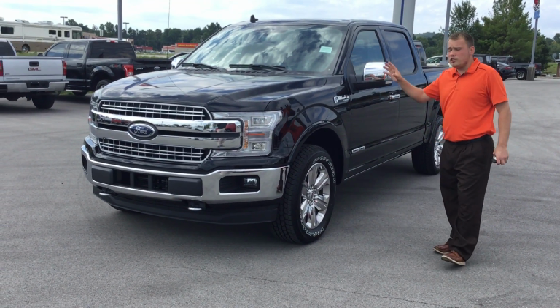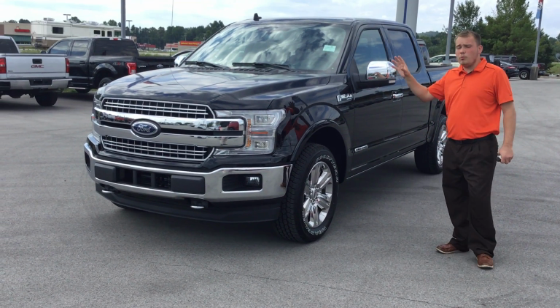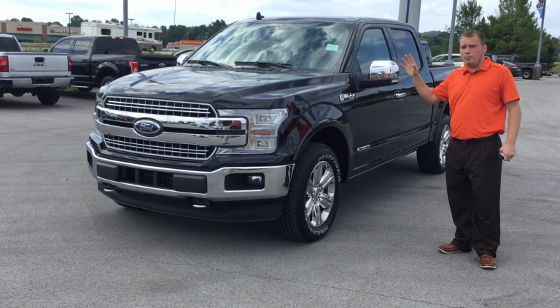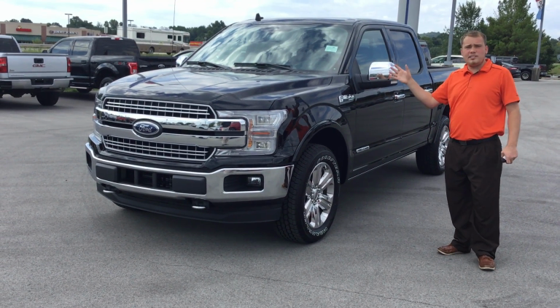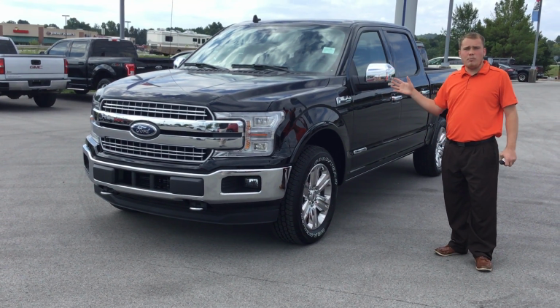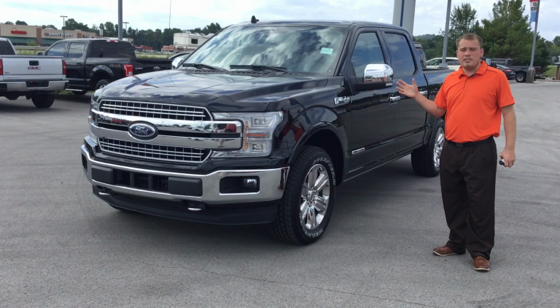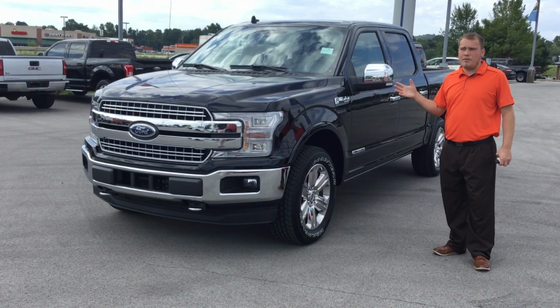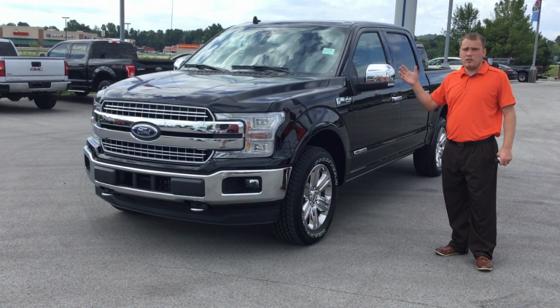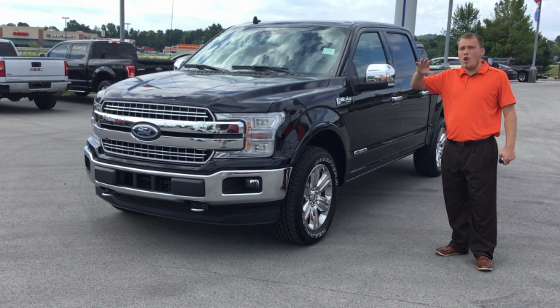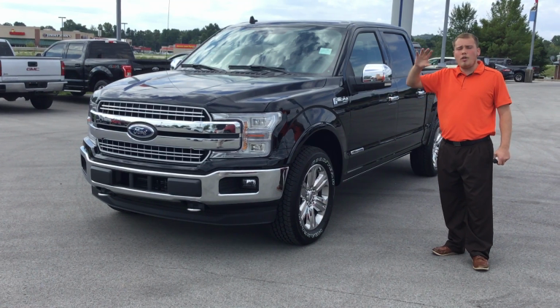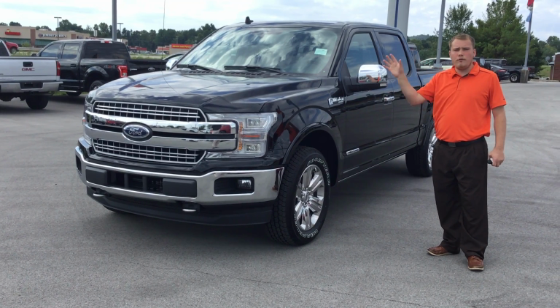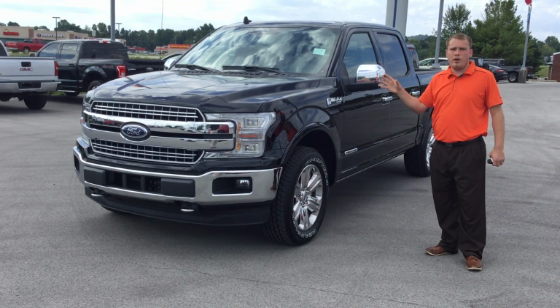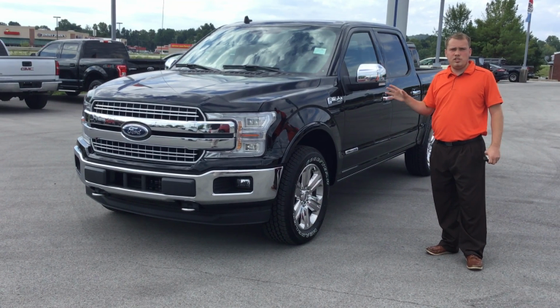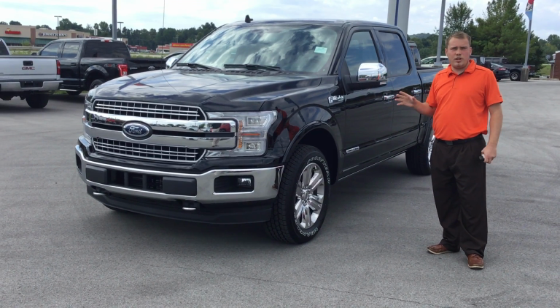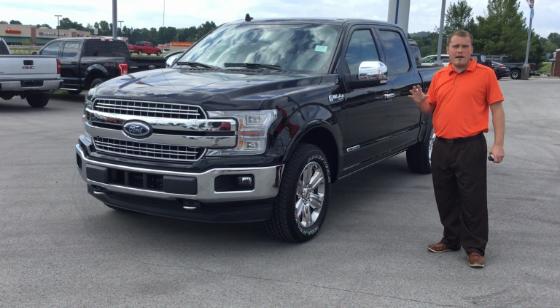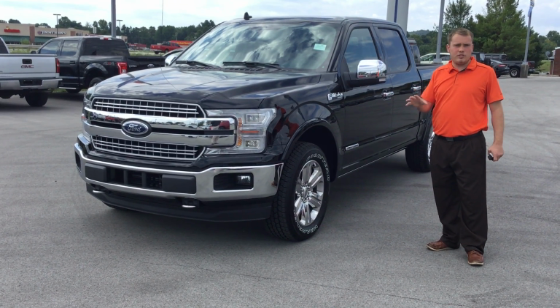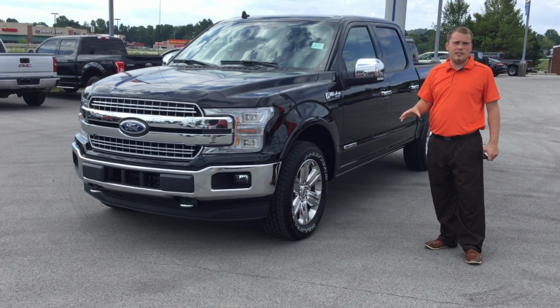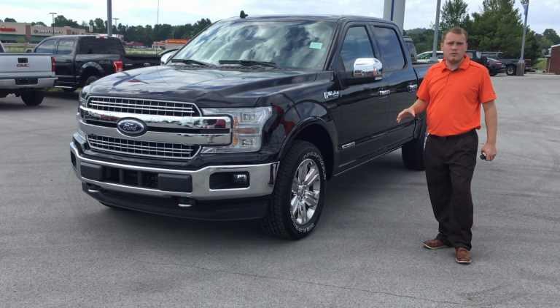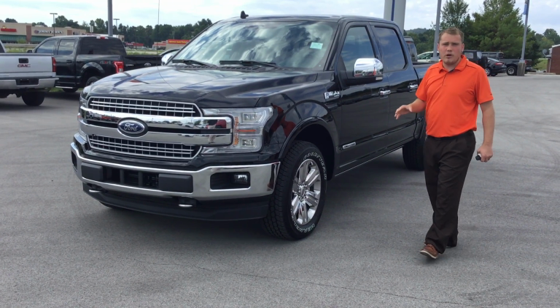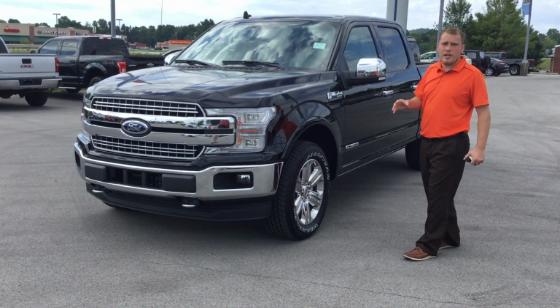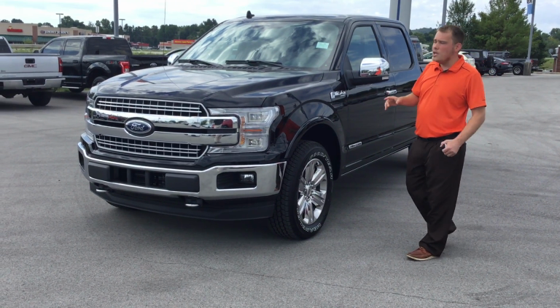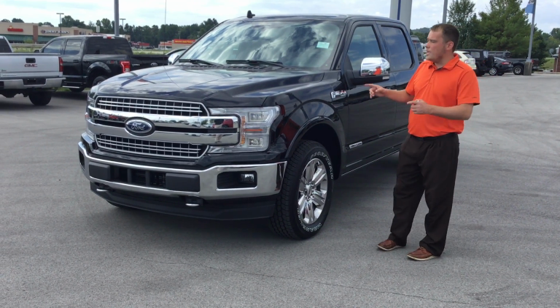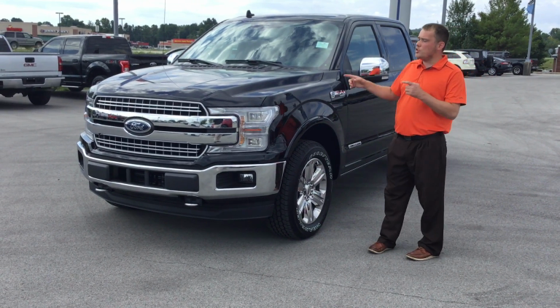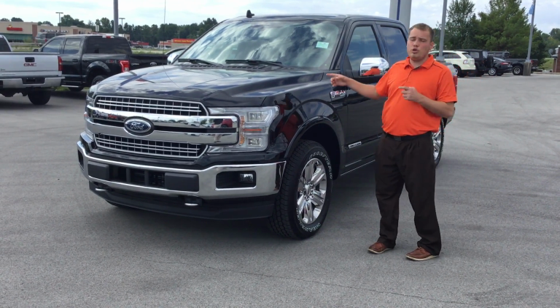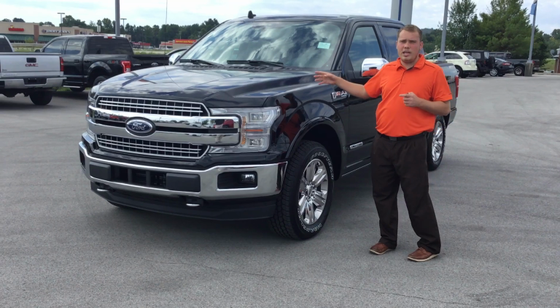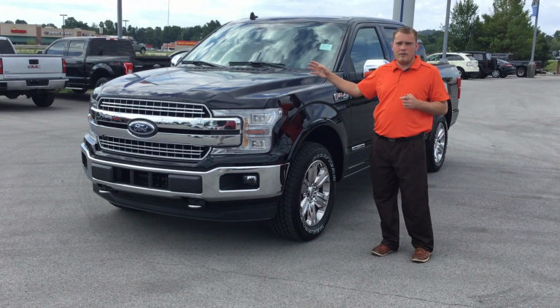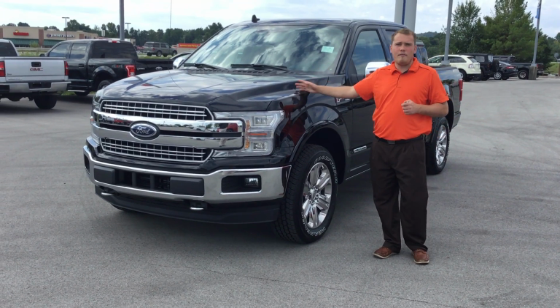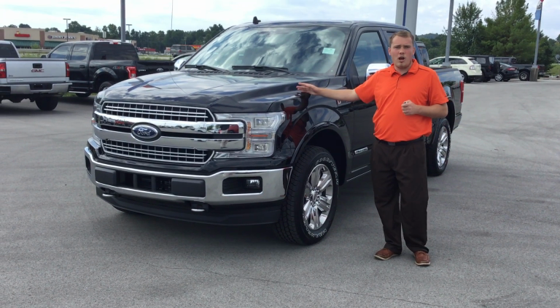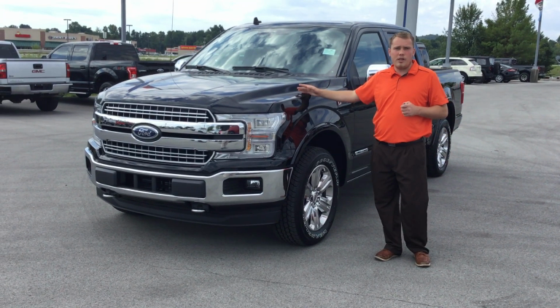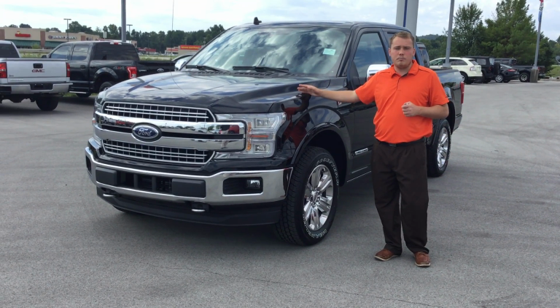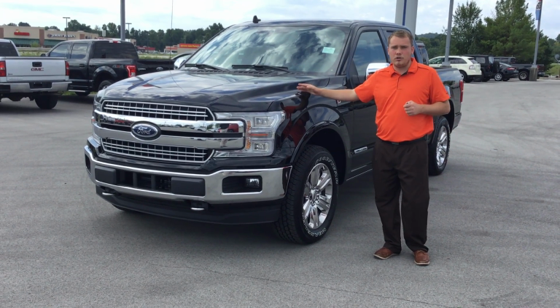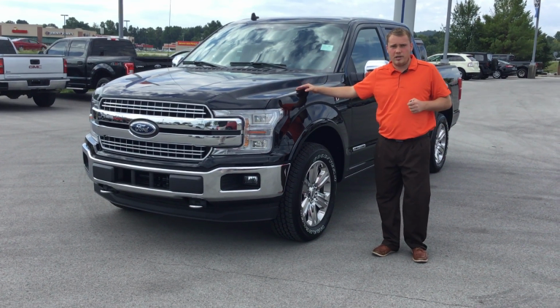One of the biggest selling points — on all other Ford engines you get a 5-year, 60,000-mile powertrain warranty. On this one, you're going to get the 5-year, 100,000-mile powertrain warranty.